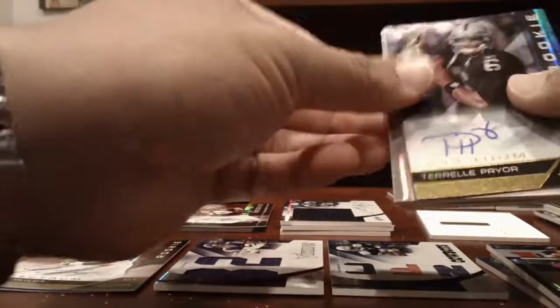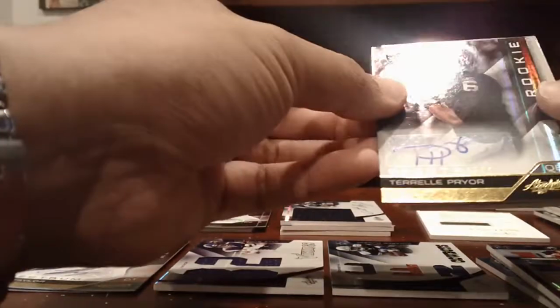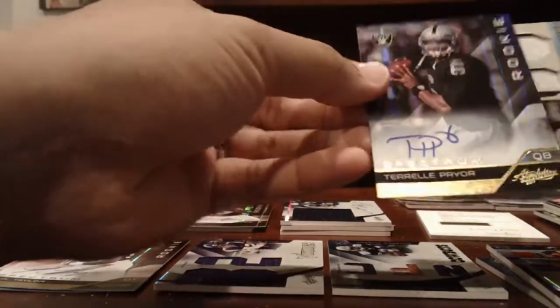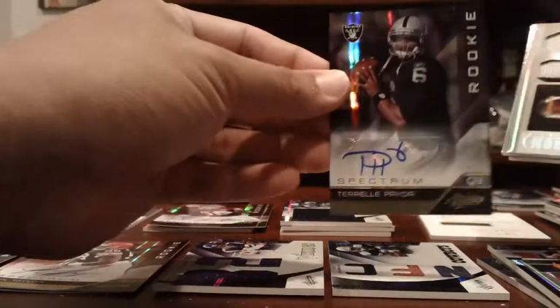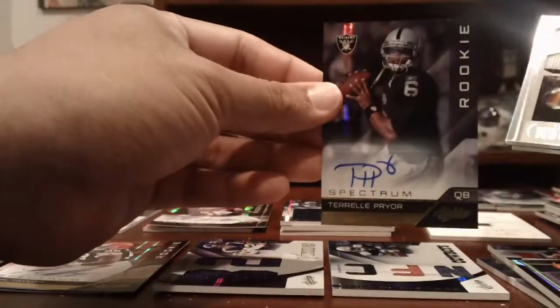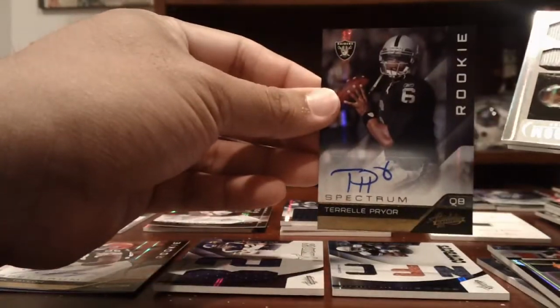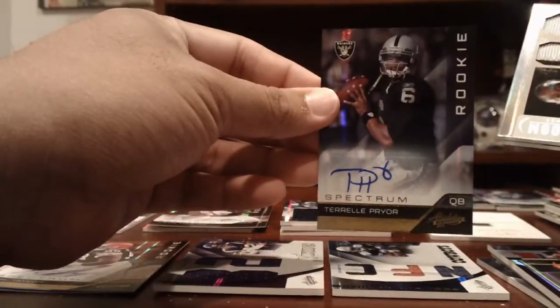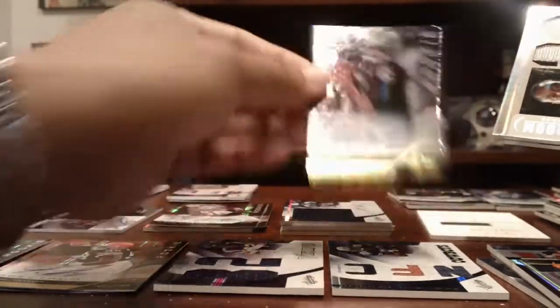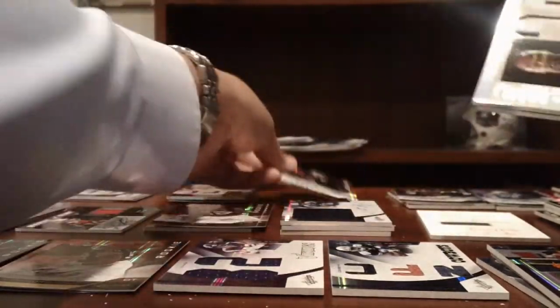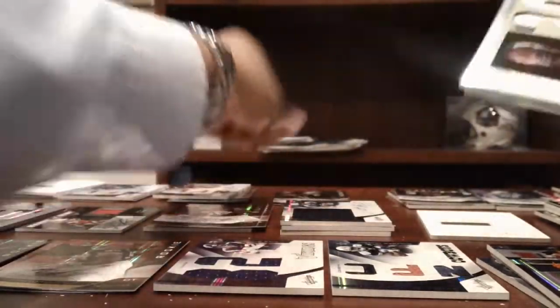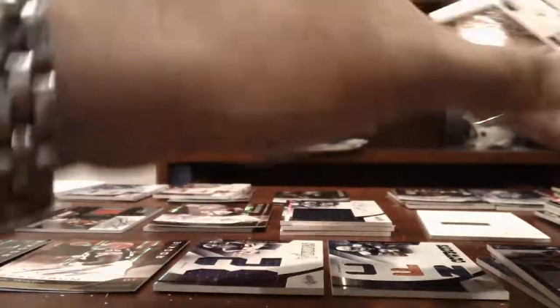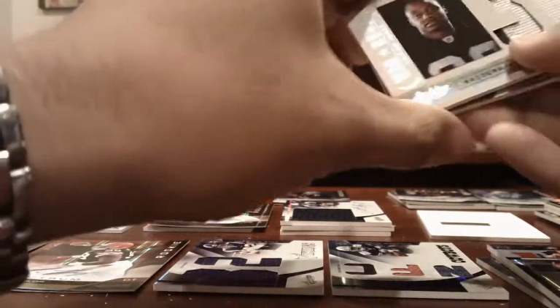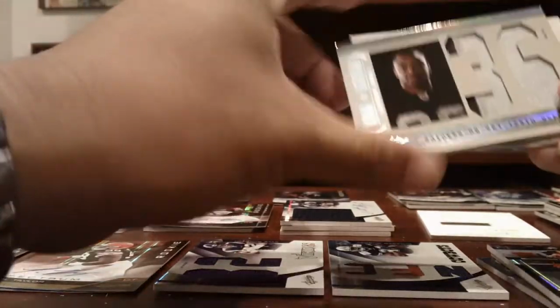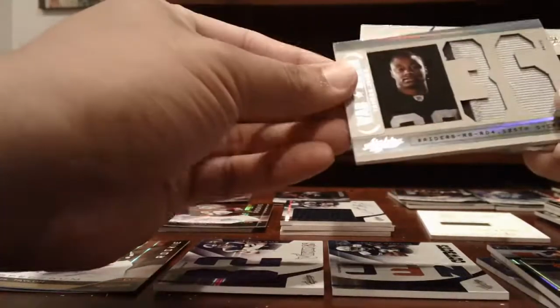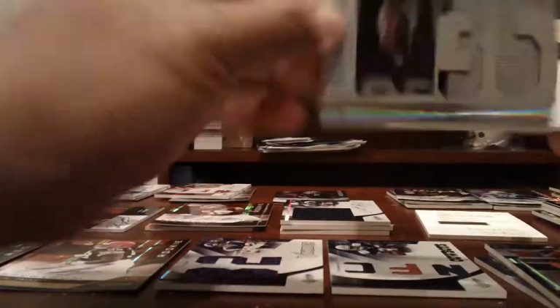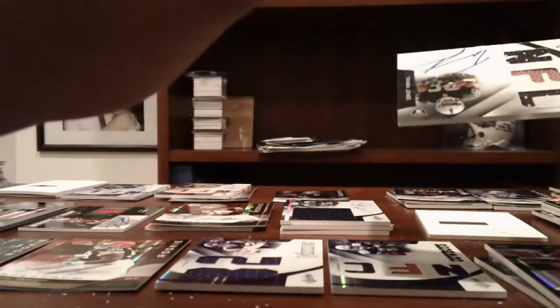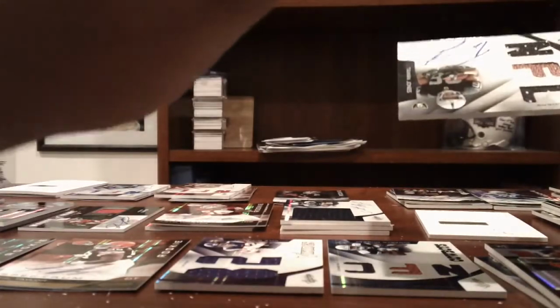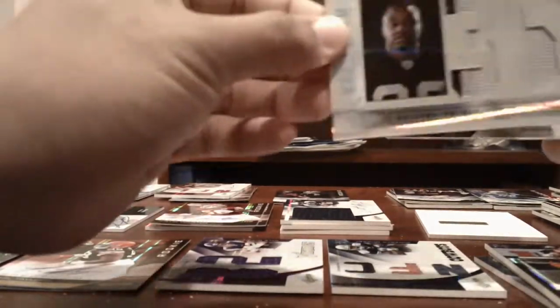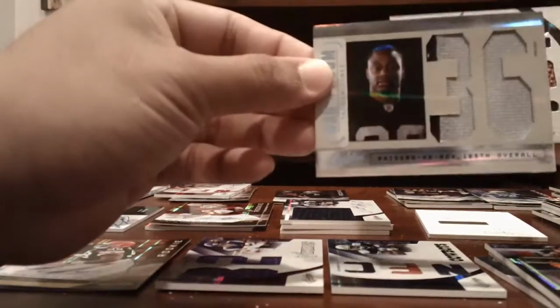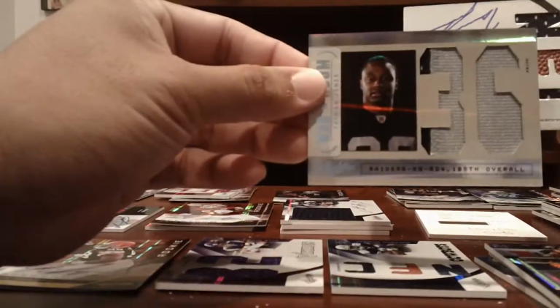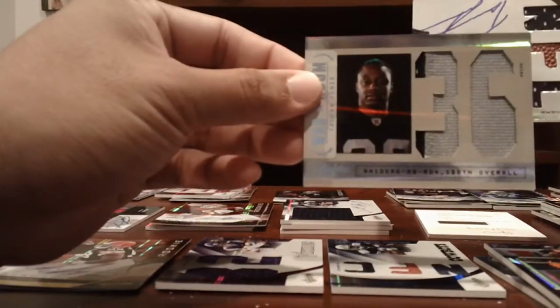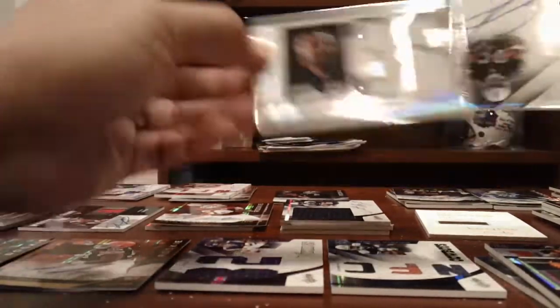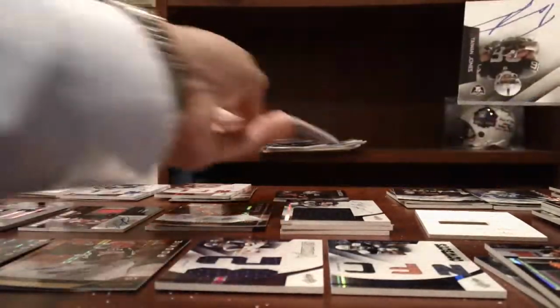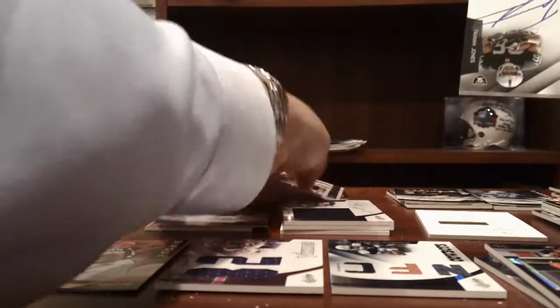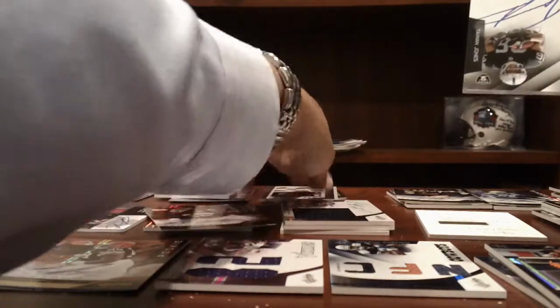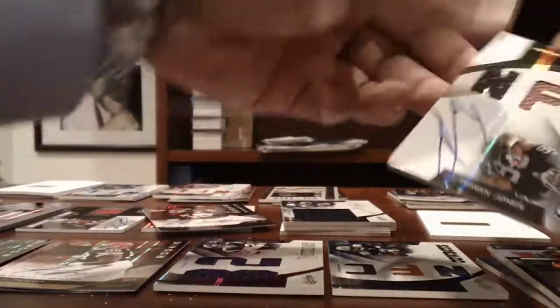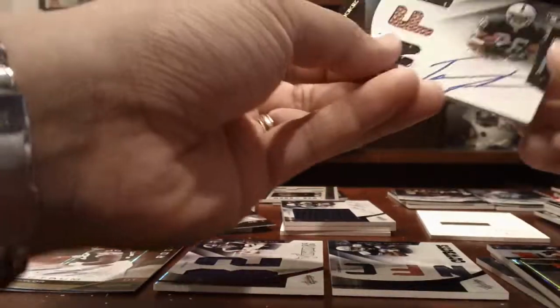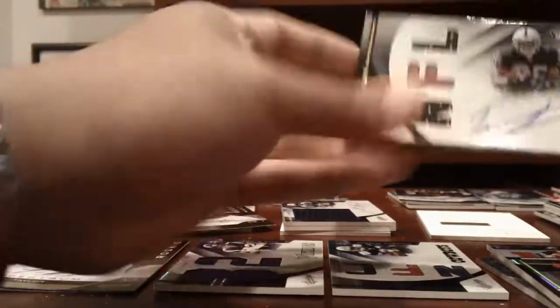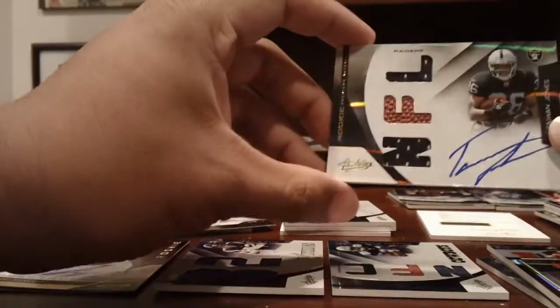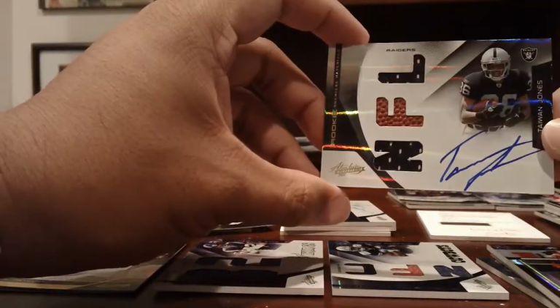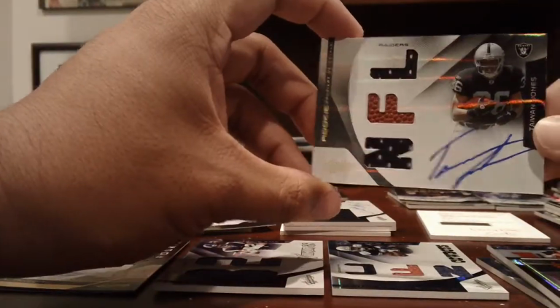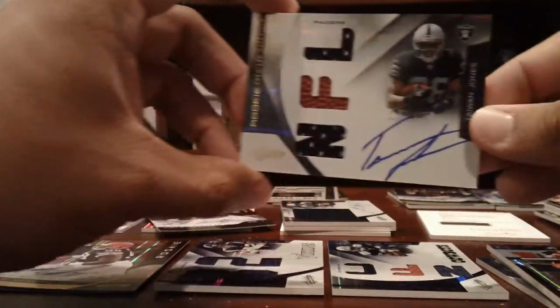Raiders — really nice. Terrell Pryor, numbered to 299. Taiwan Jones, Jumbo Patch, numbered to 10. And then a Taiwan Jones RPM, numbered to 299.